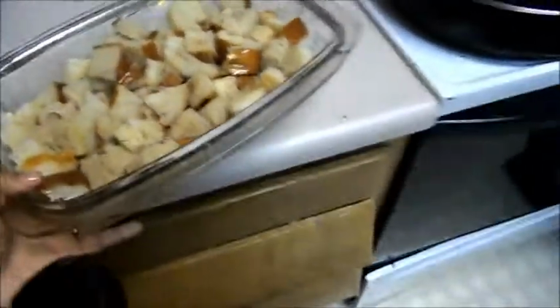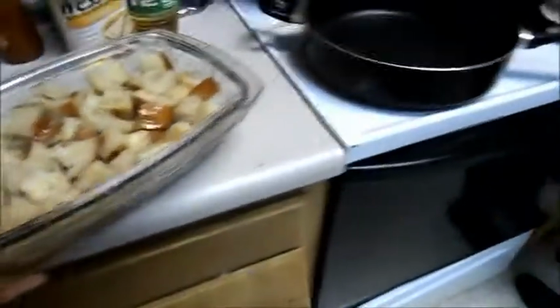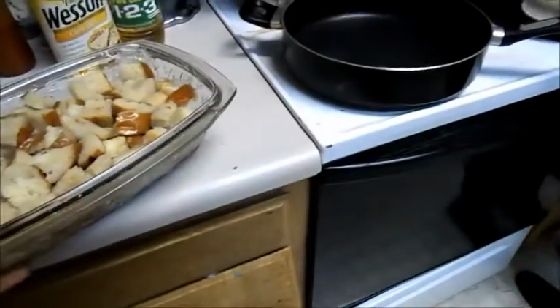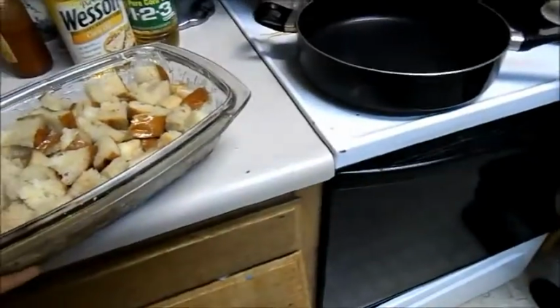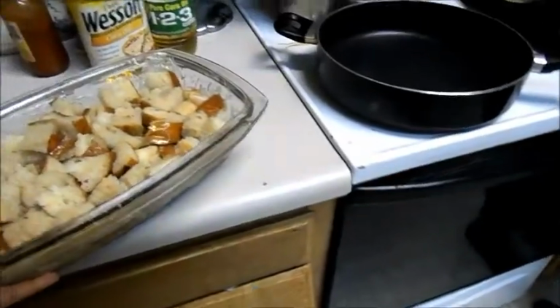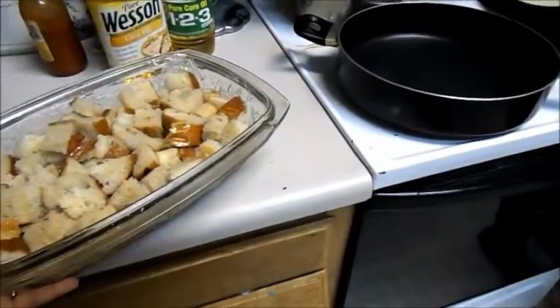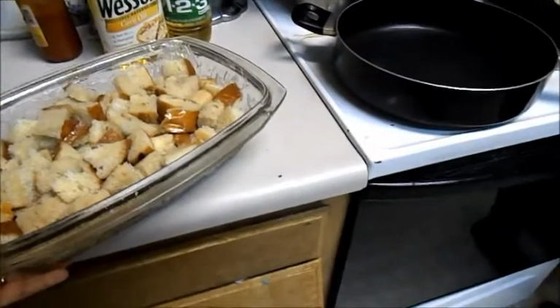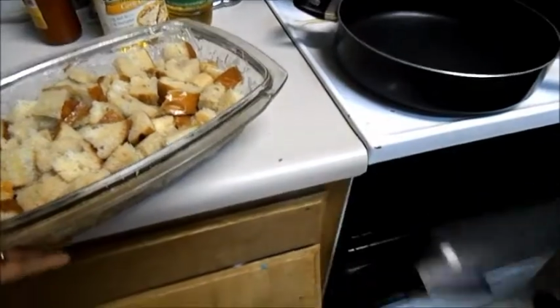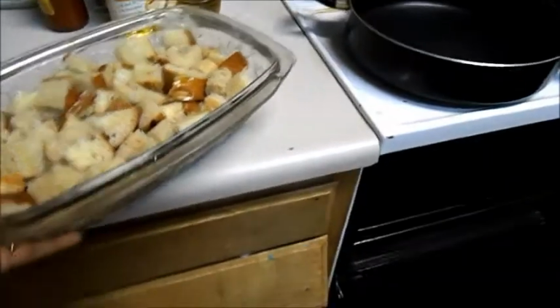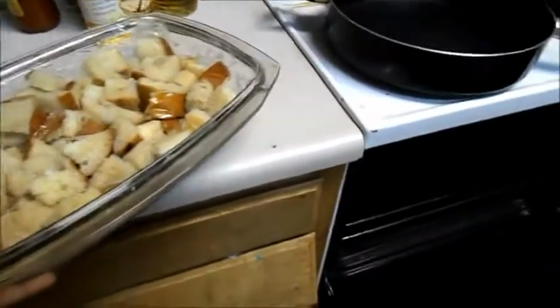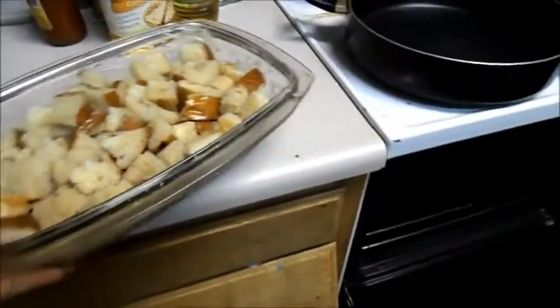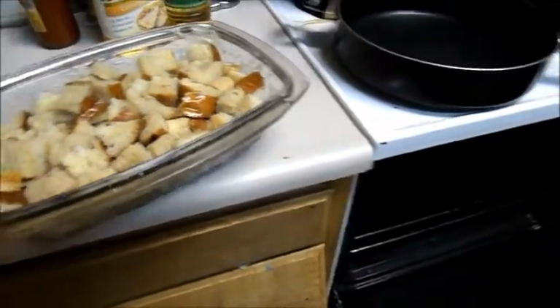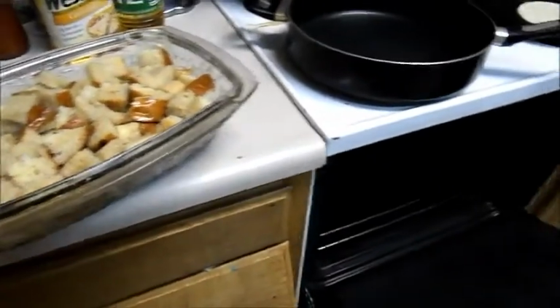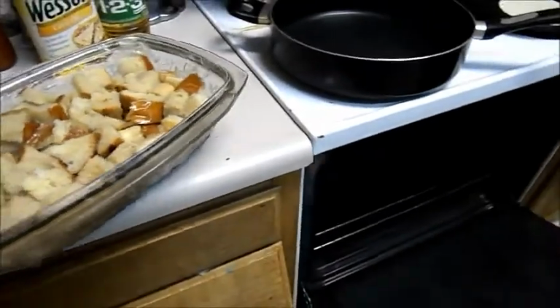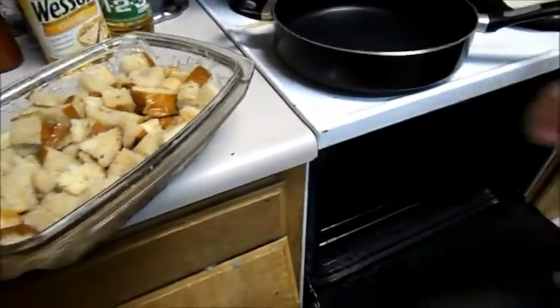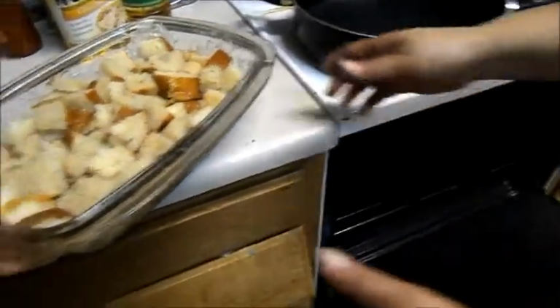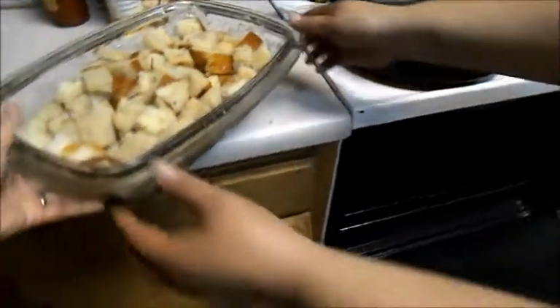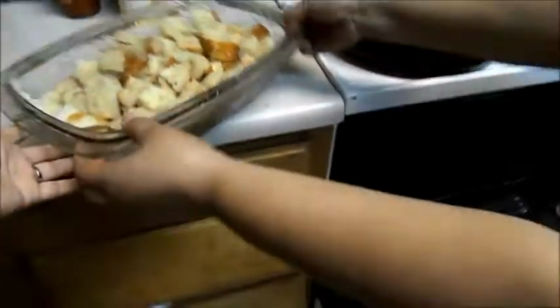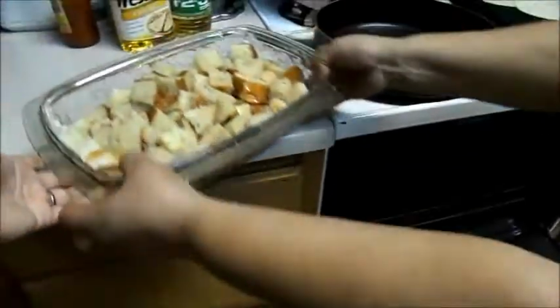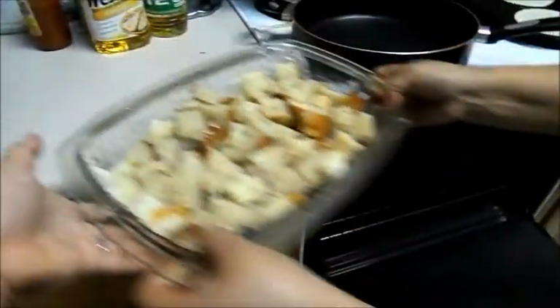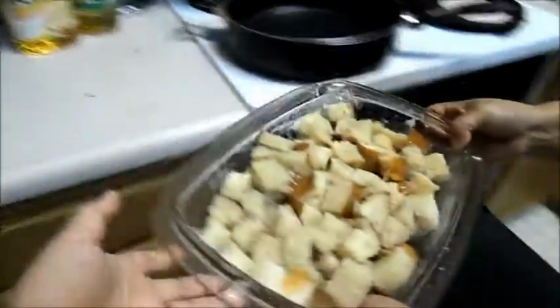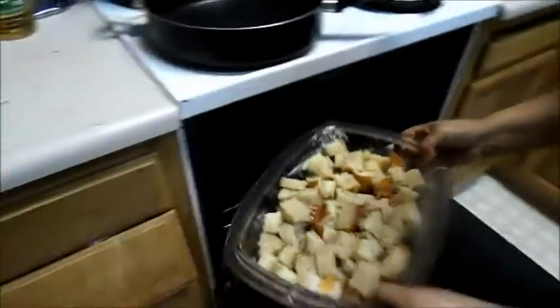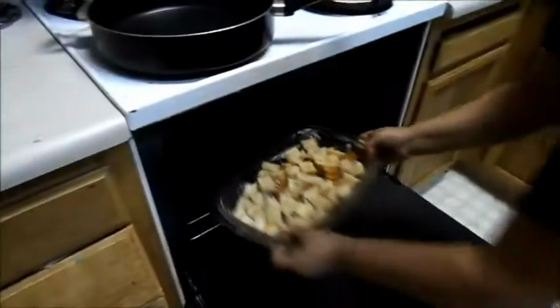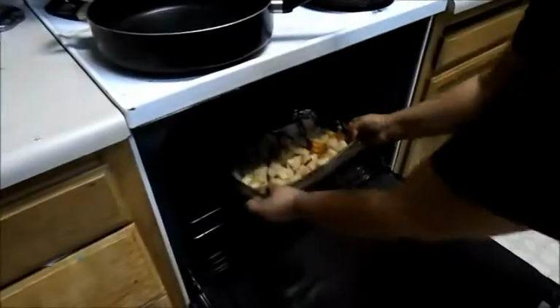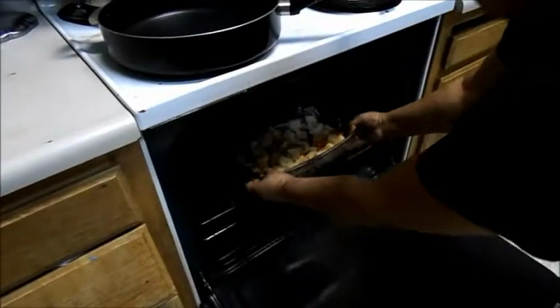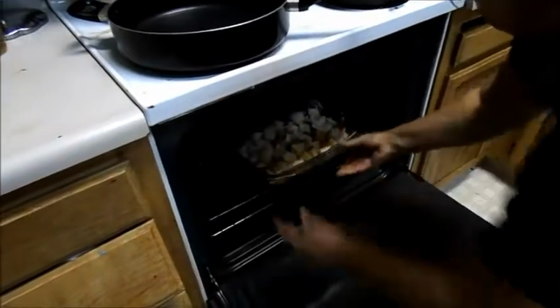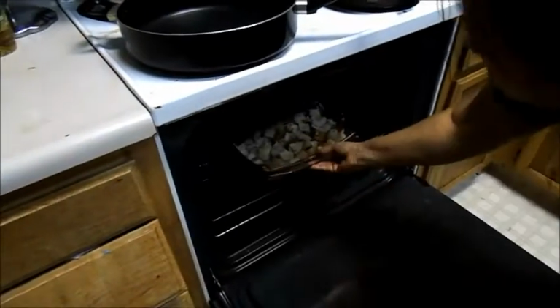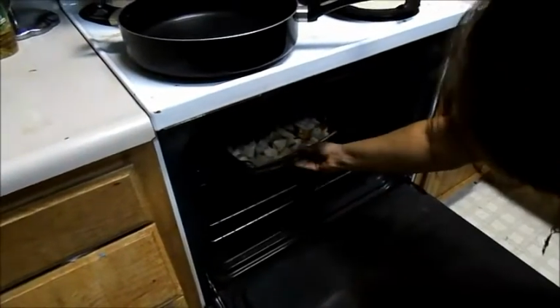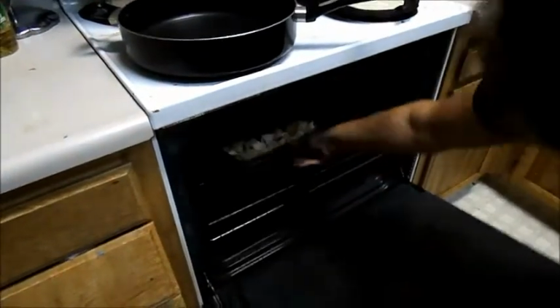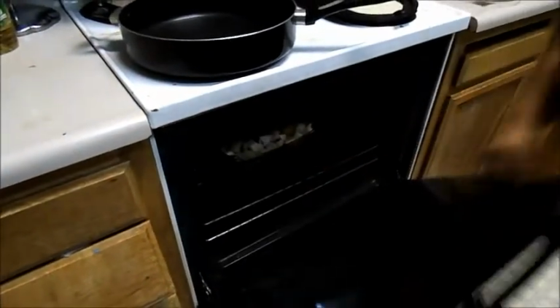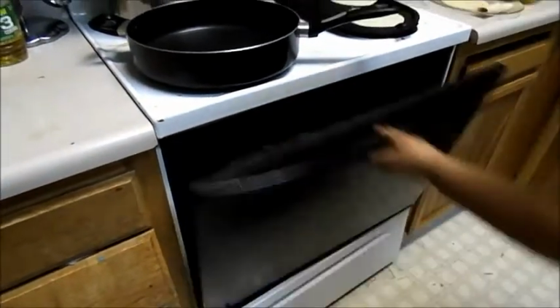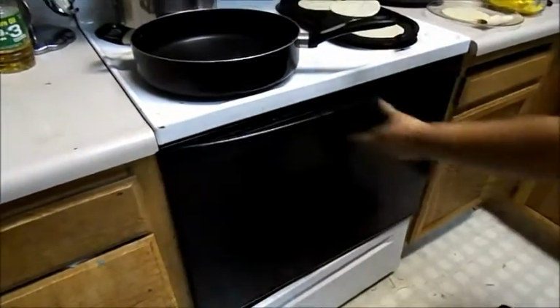Can you open the oven, mother? Thank you. Can you get the other hand? Can you put it in there? Thank you. And that's going to cook for a whole hour.